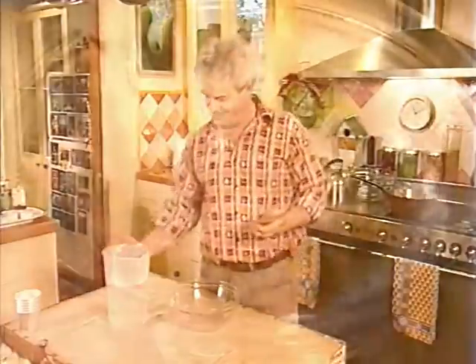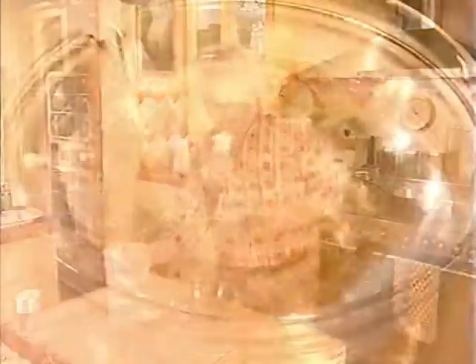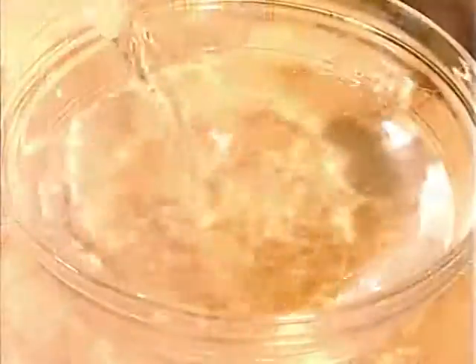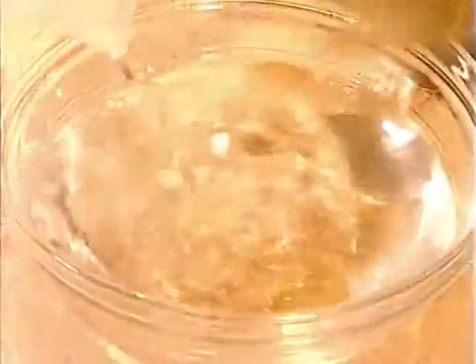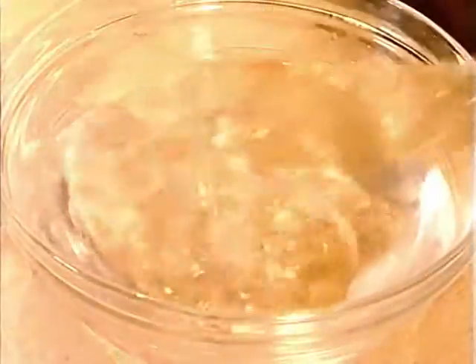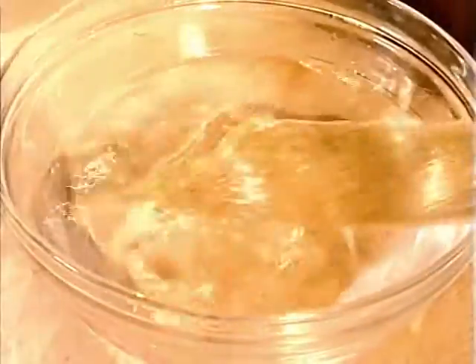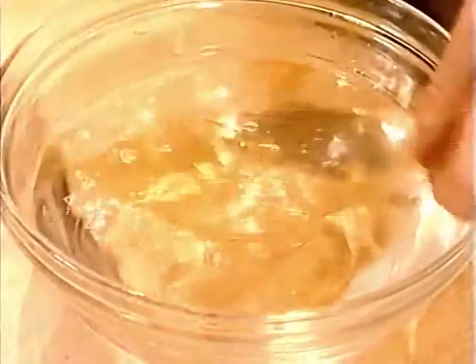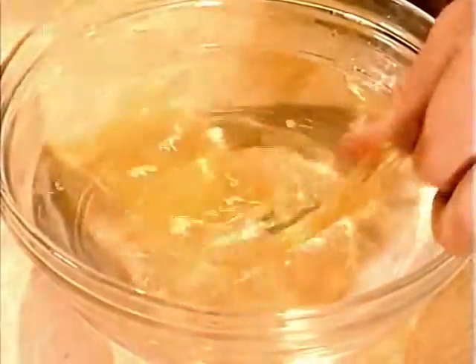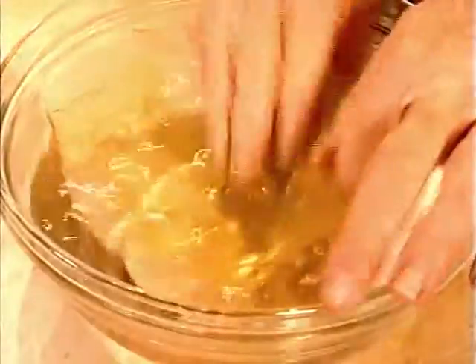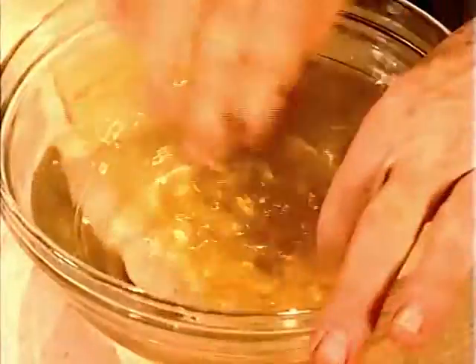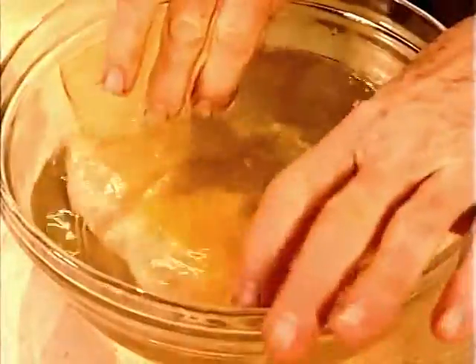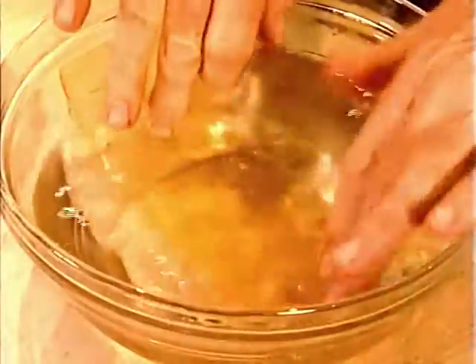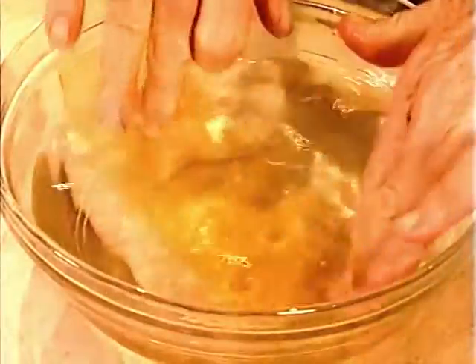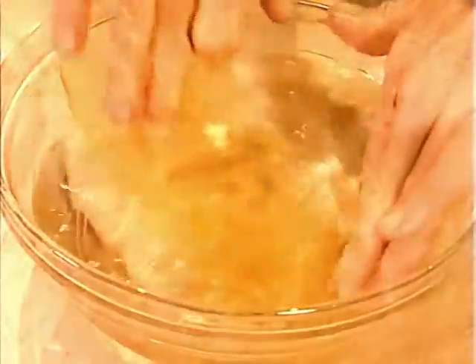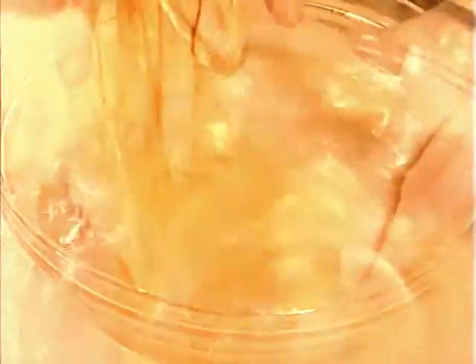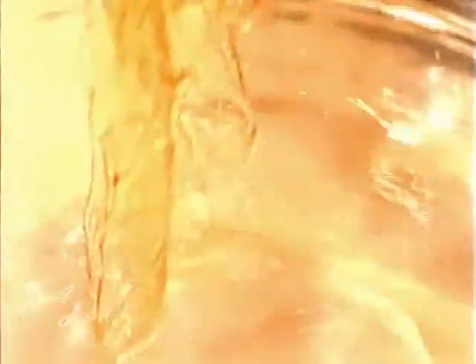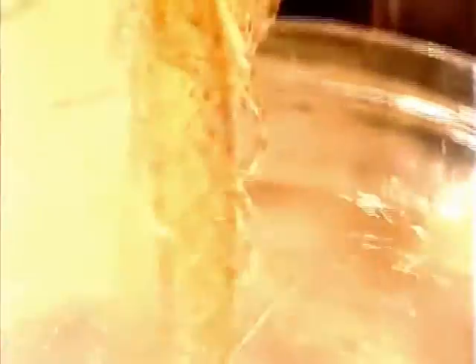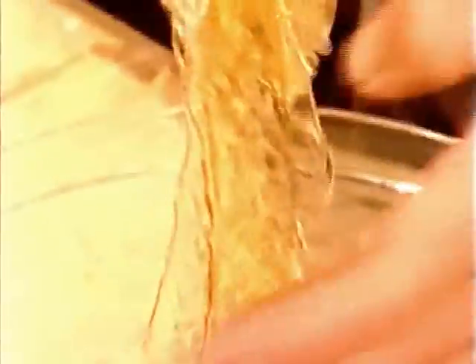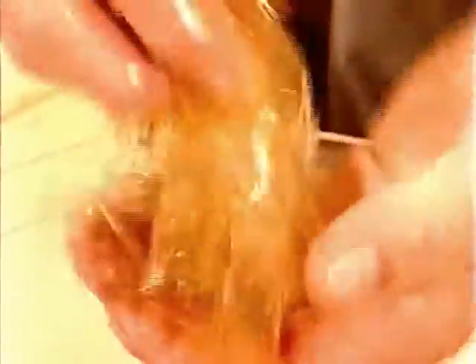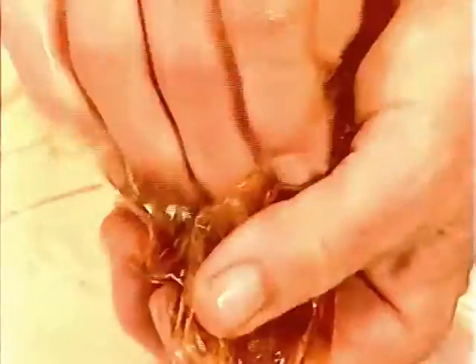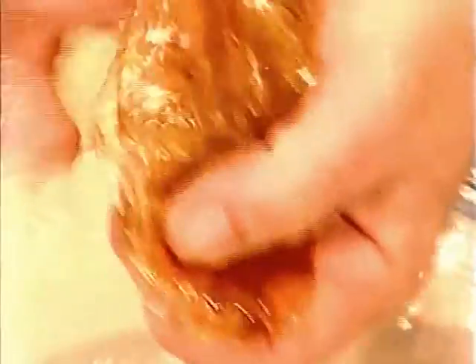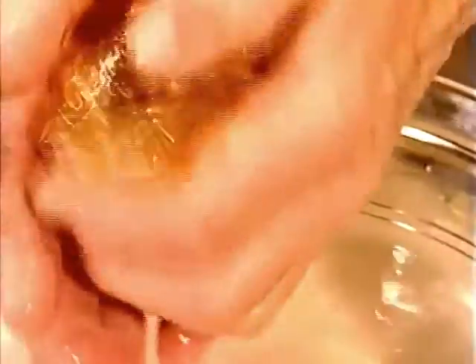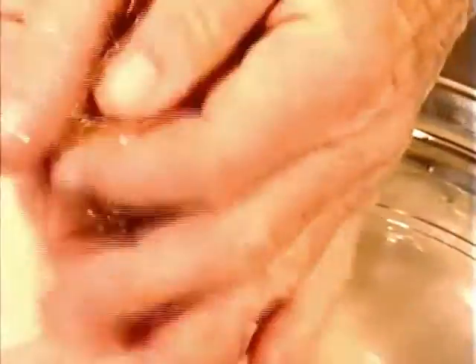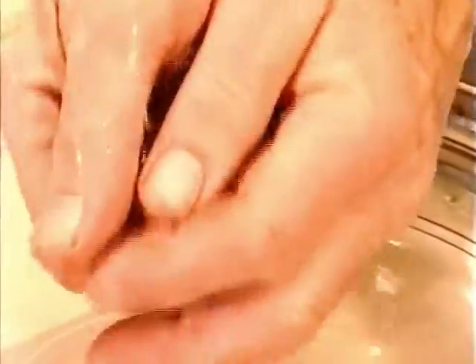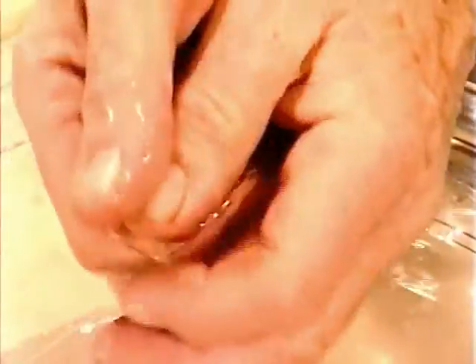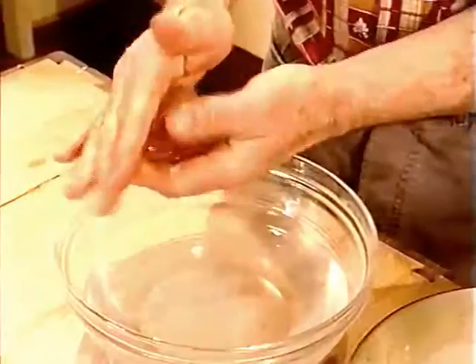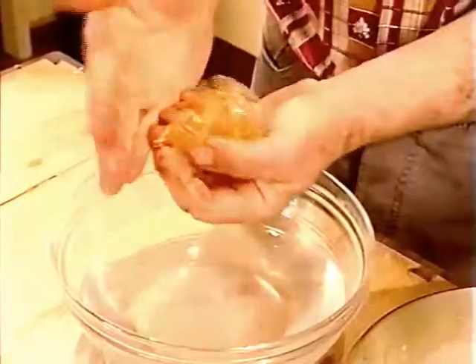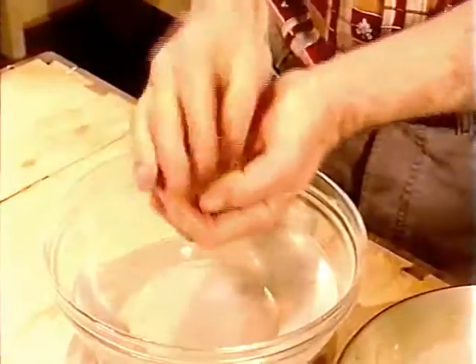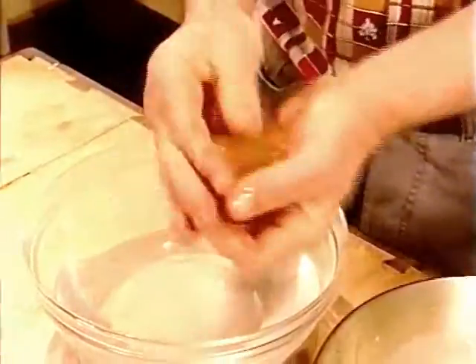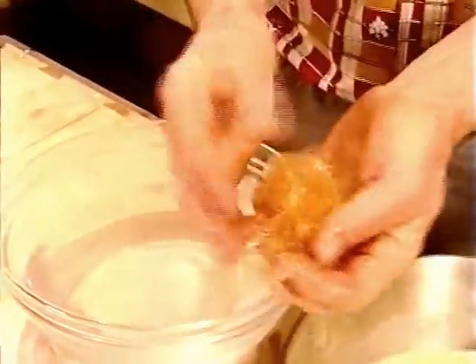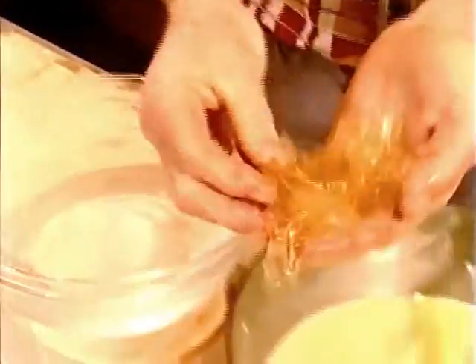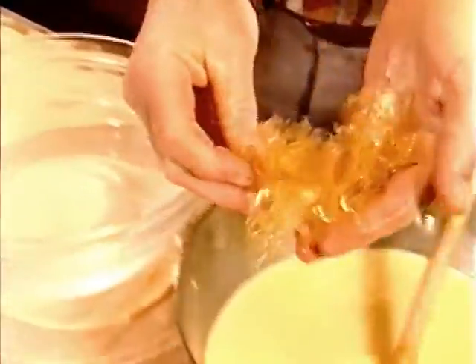Start softening the gelatin by first dropping it into some cold water. When it feels jelly-like, squeeze out the excess moisture, then add it to your hot milky mixture.